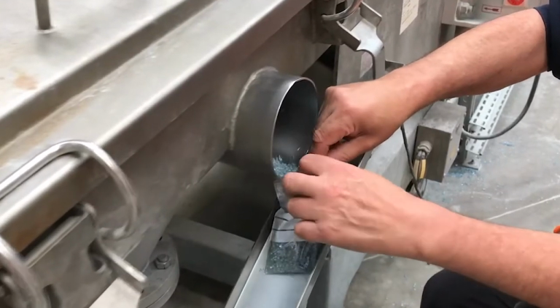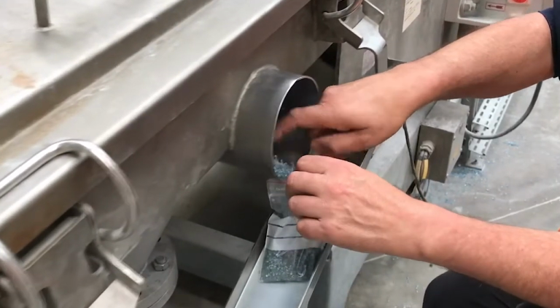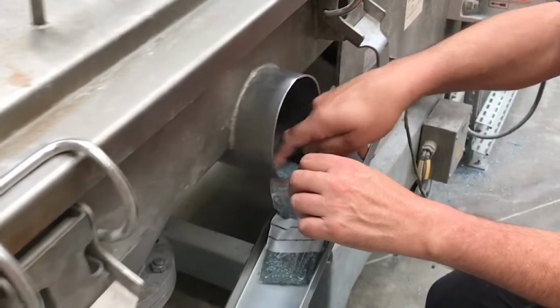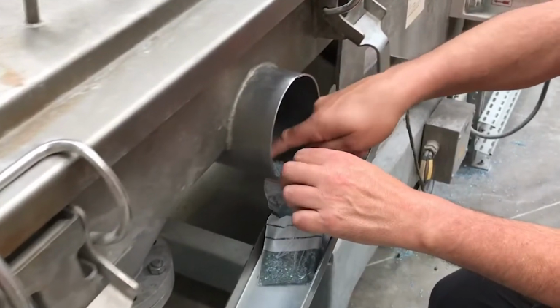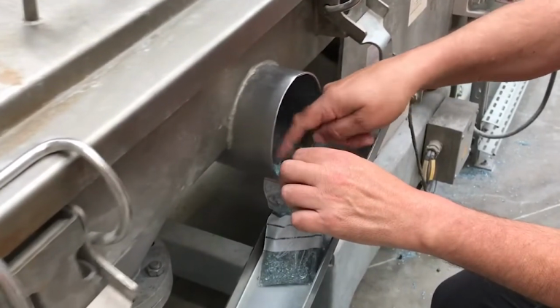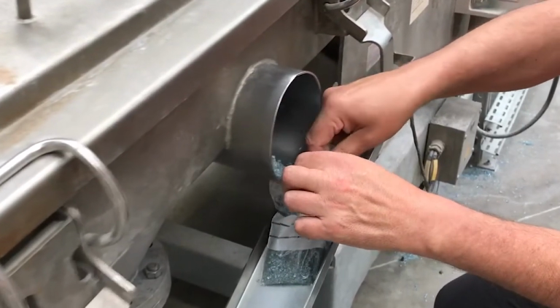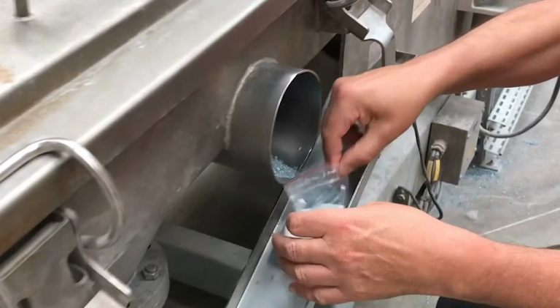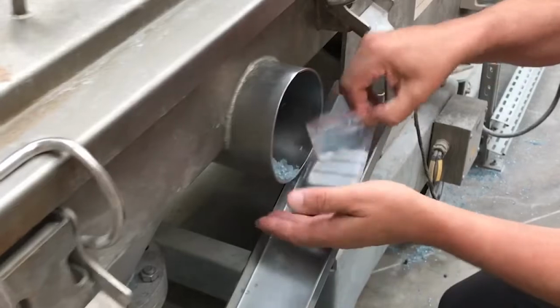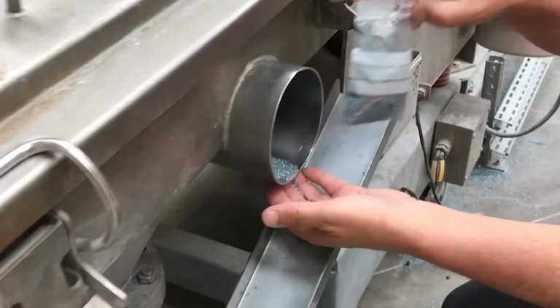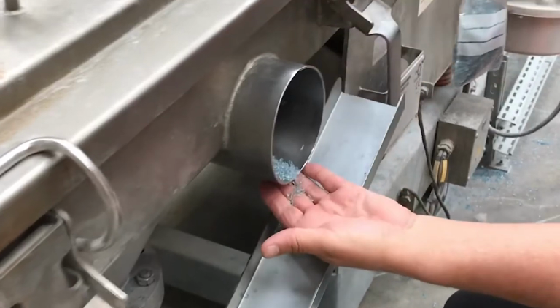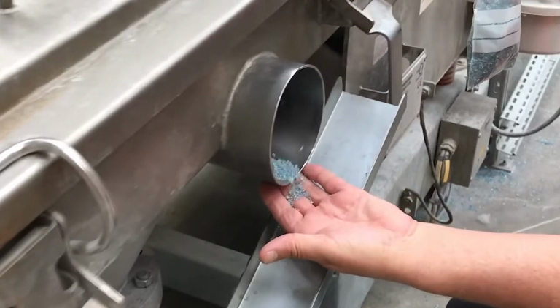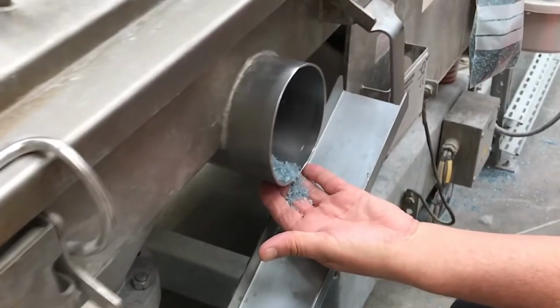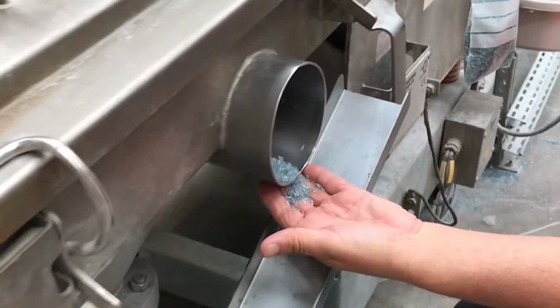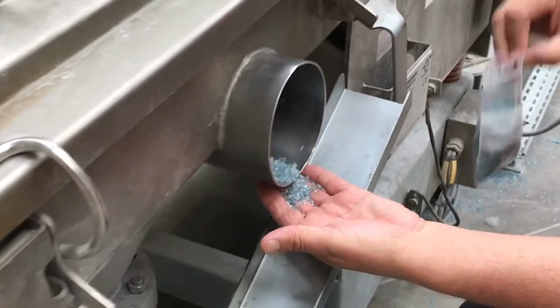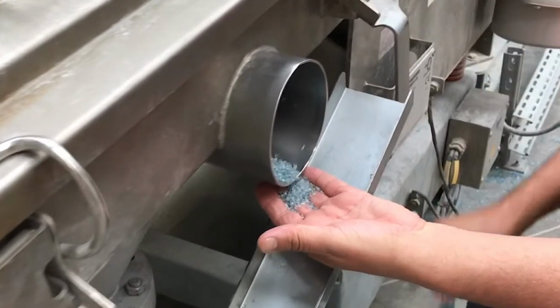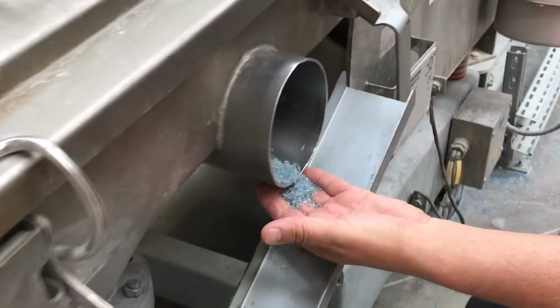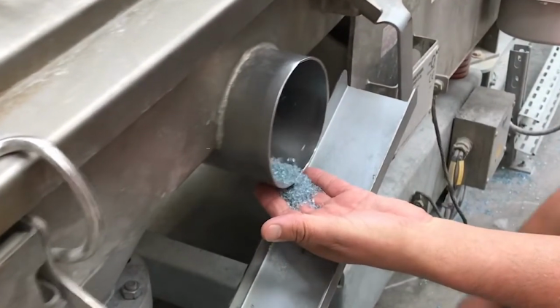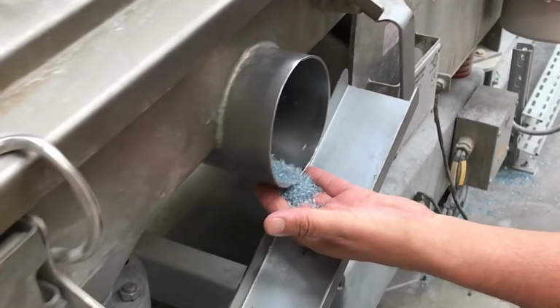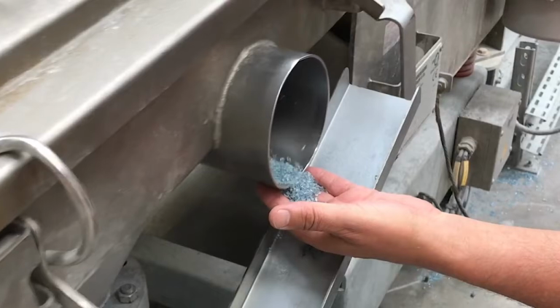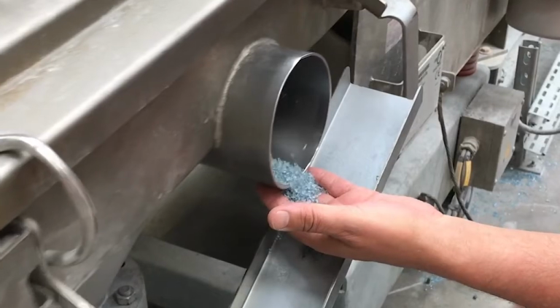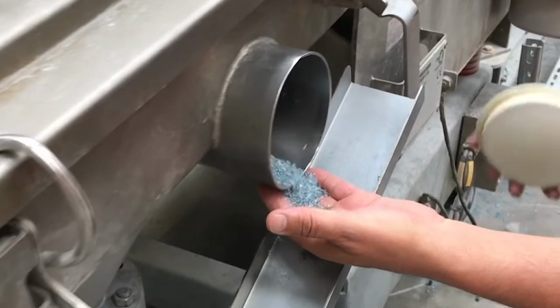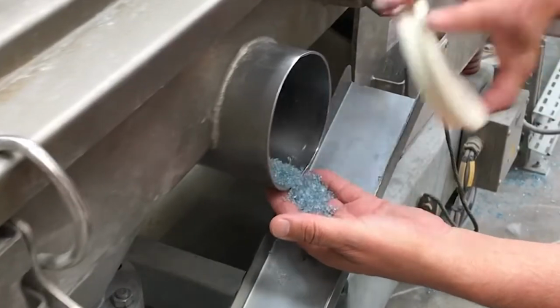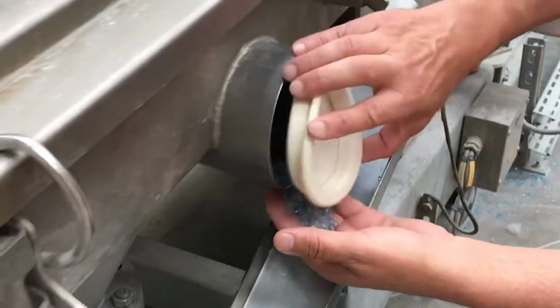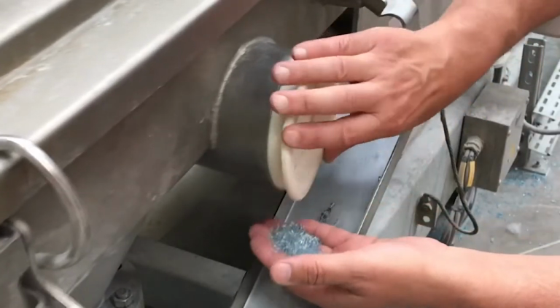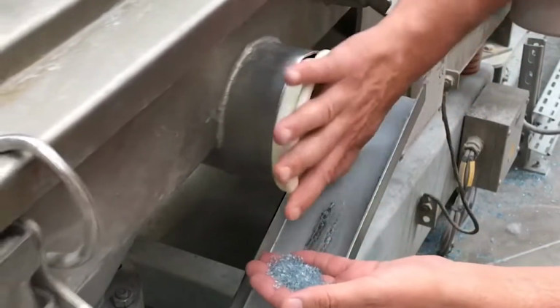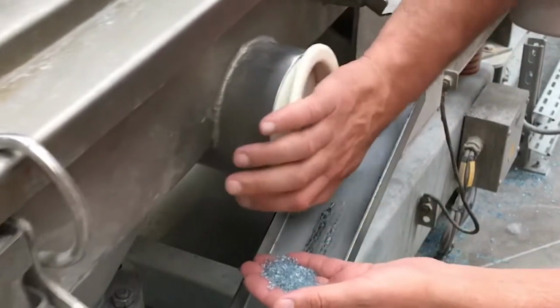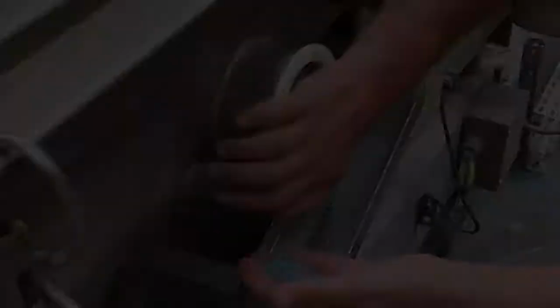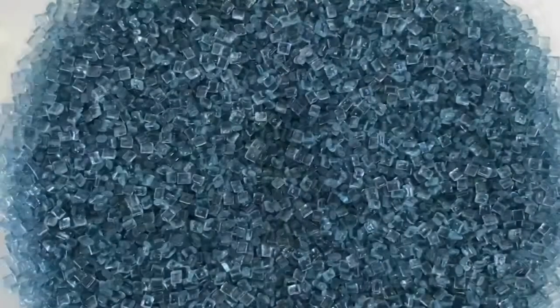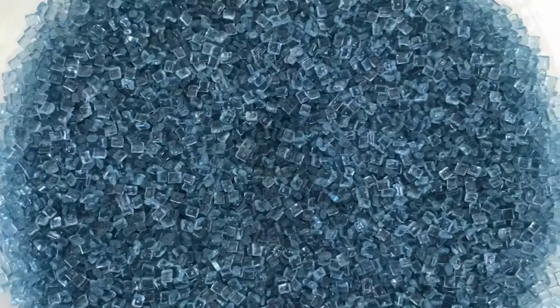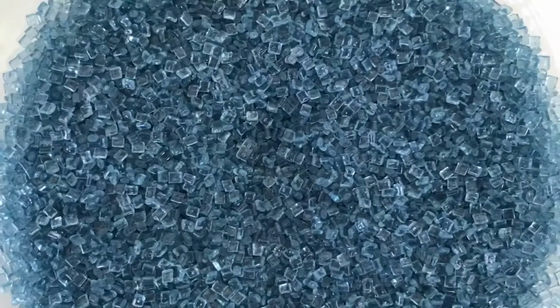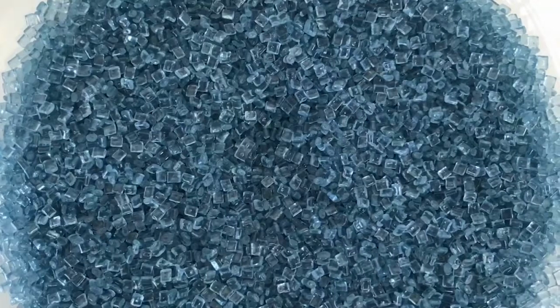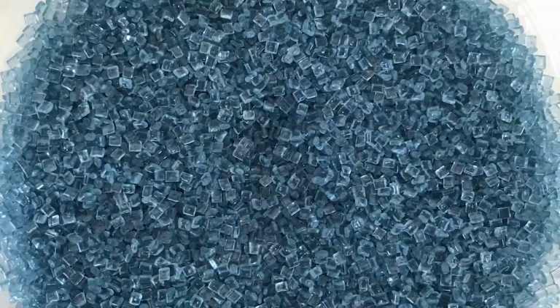A line driver takes a sample to proceed to a quality test. Note that these pellets are not yet food grade — they can contain microscopic impurities and water, and they need to be purified.